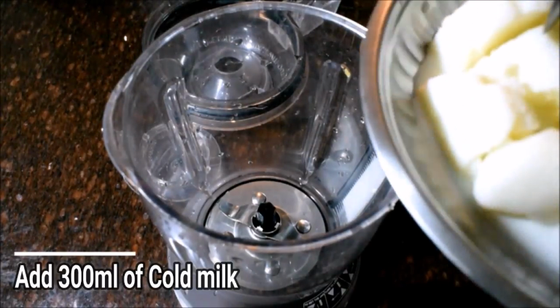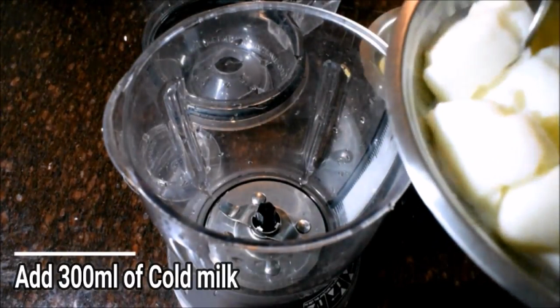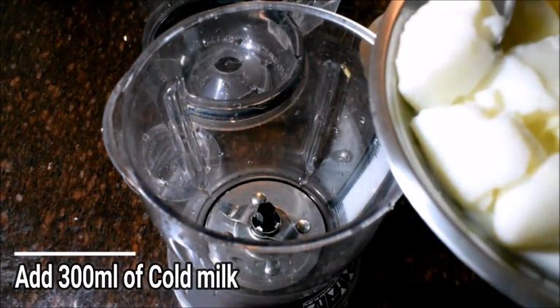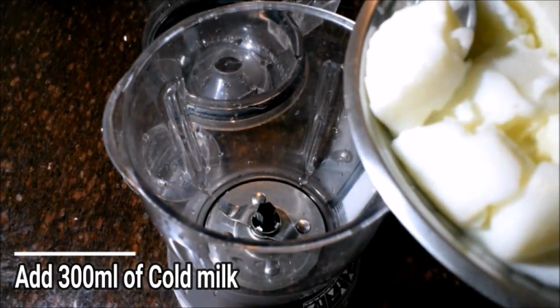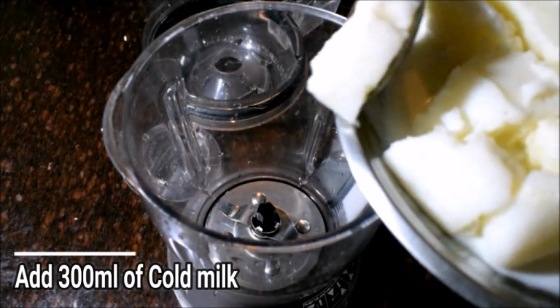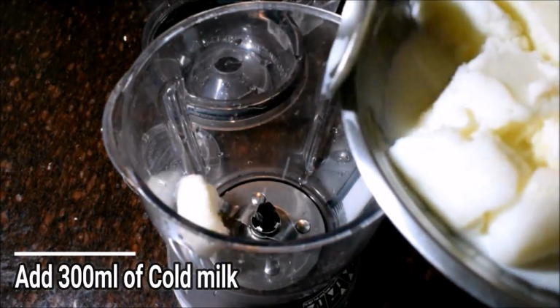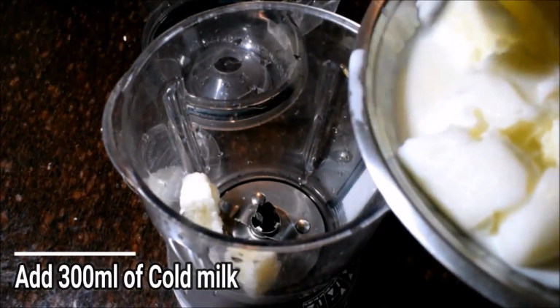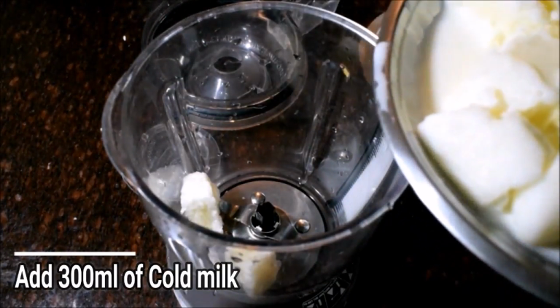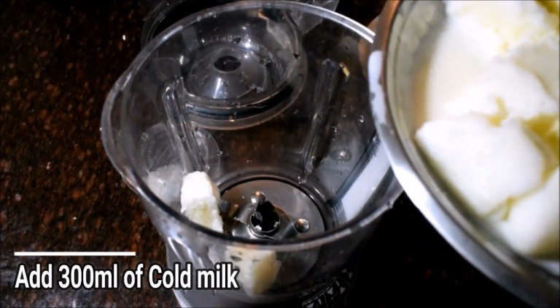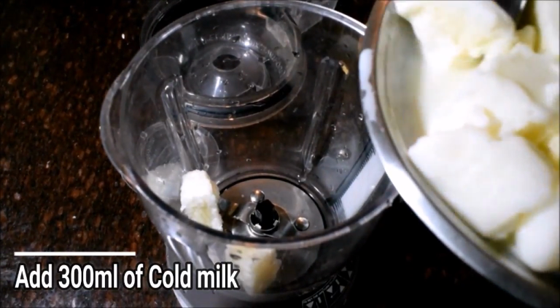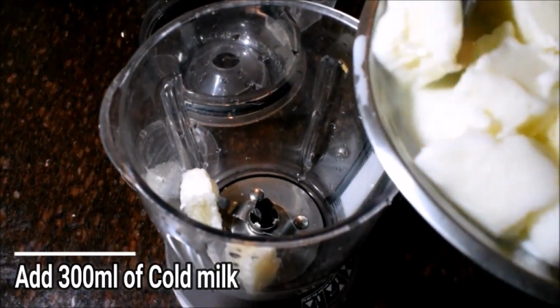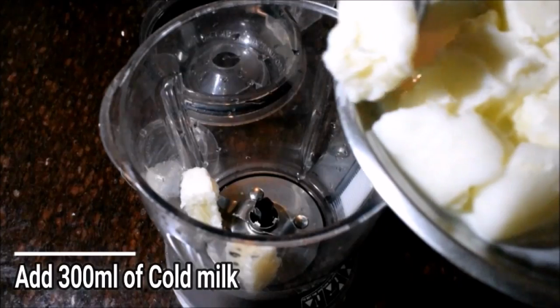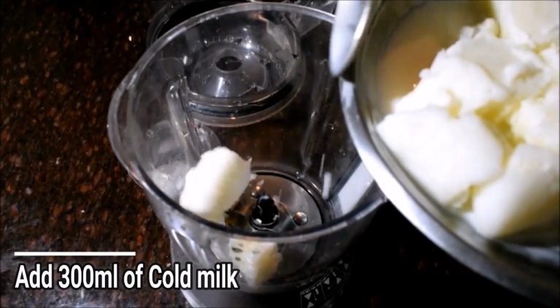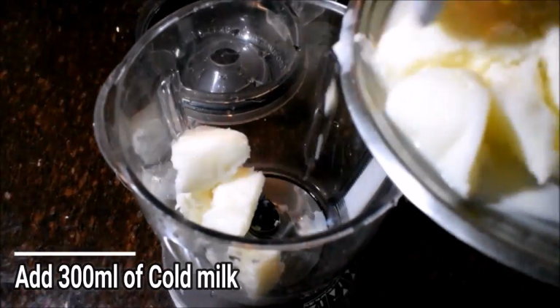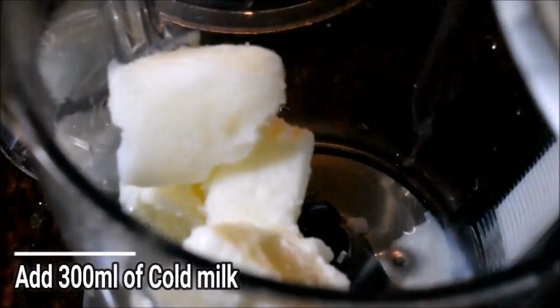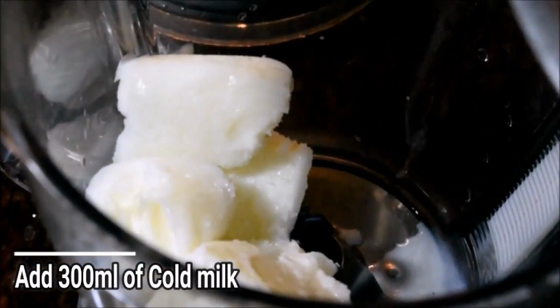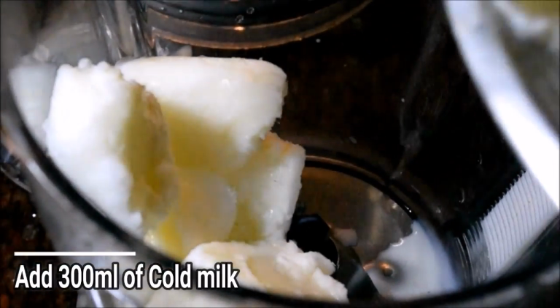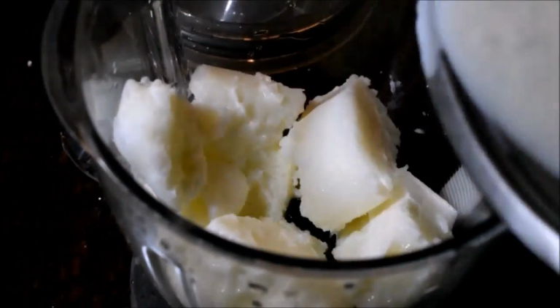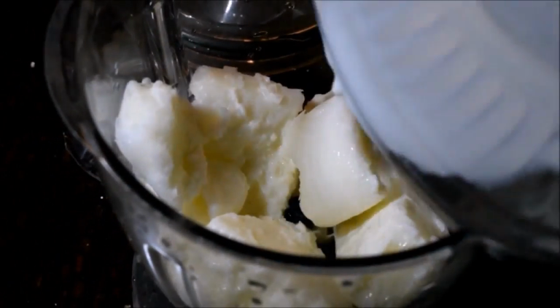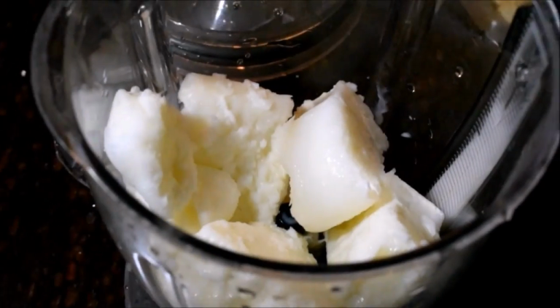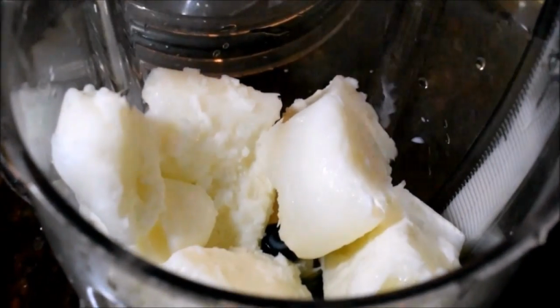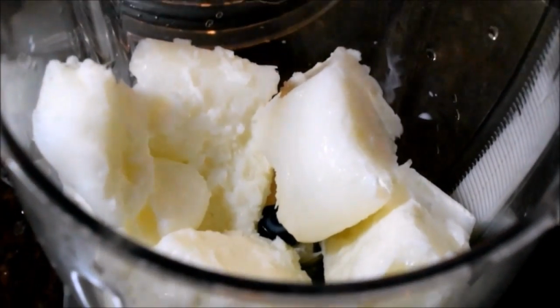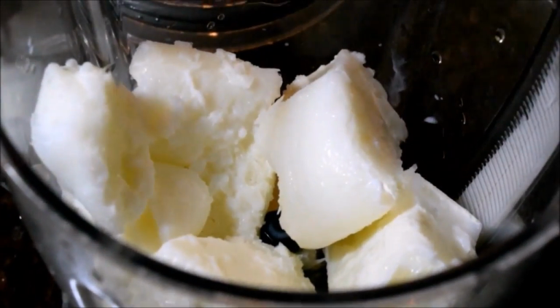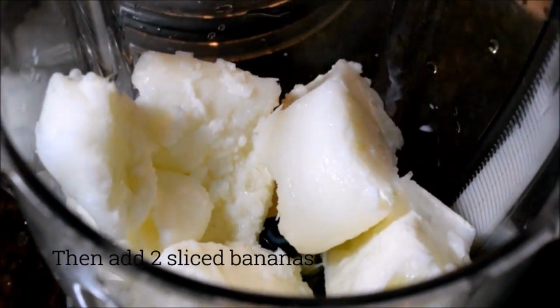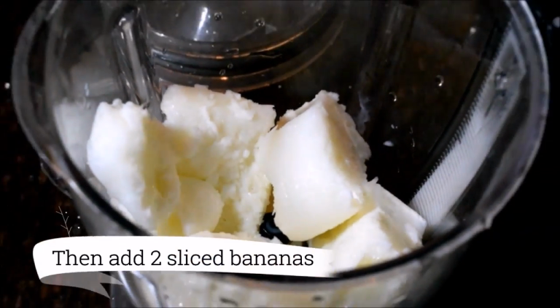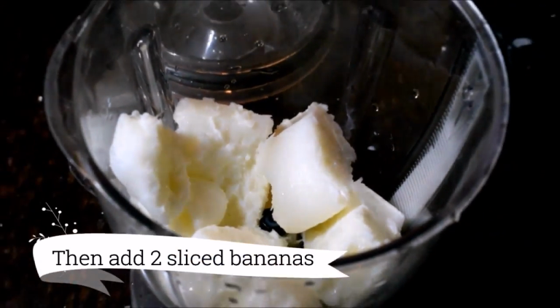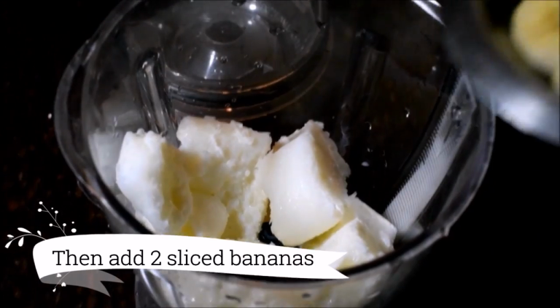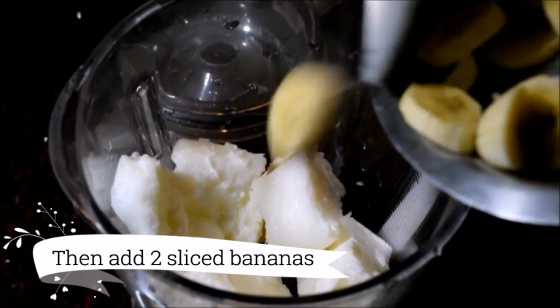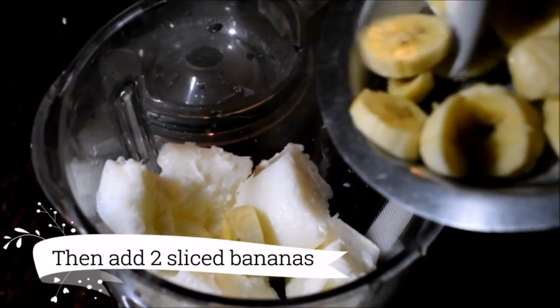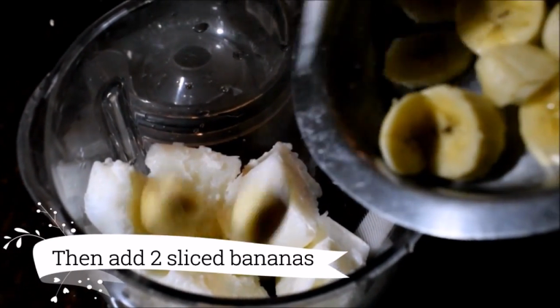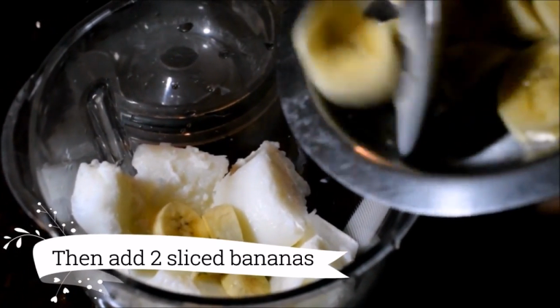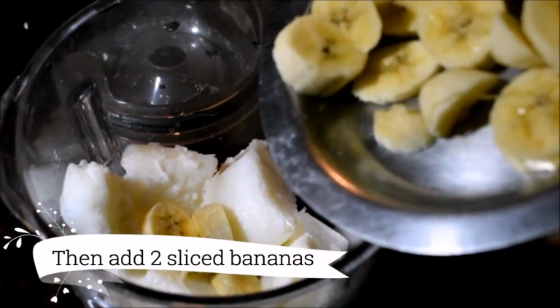We have to cut it and keep it in the fridge. We are going to cut the 2 bananas.